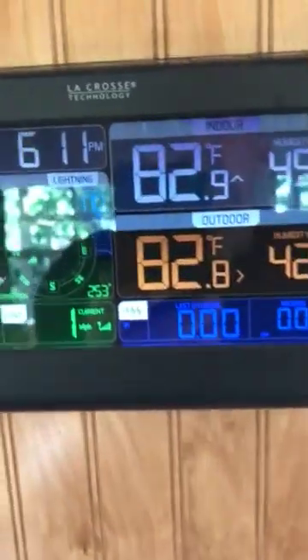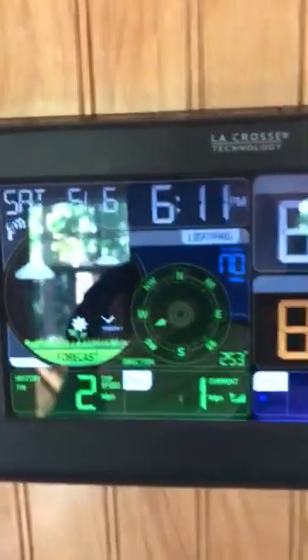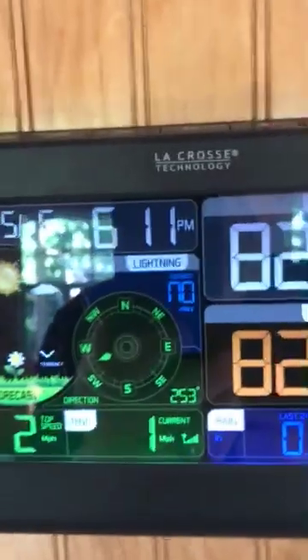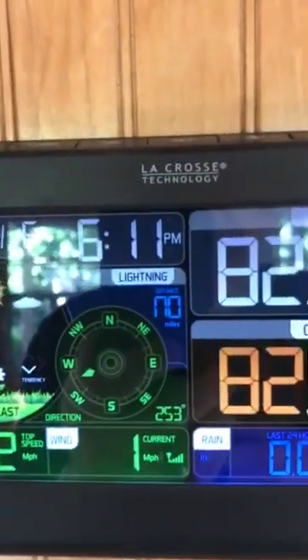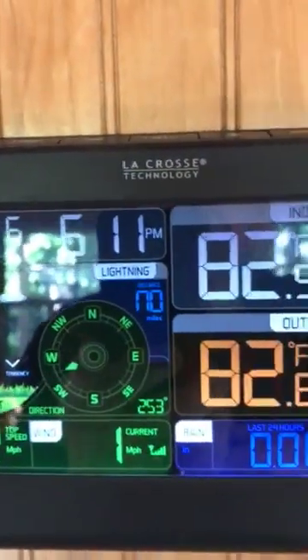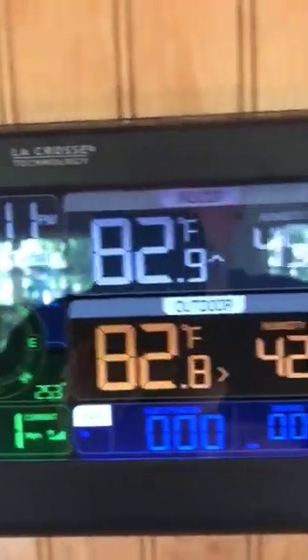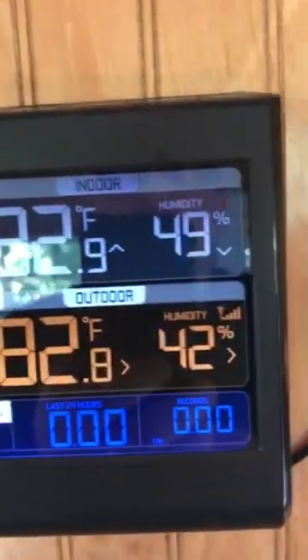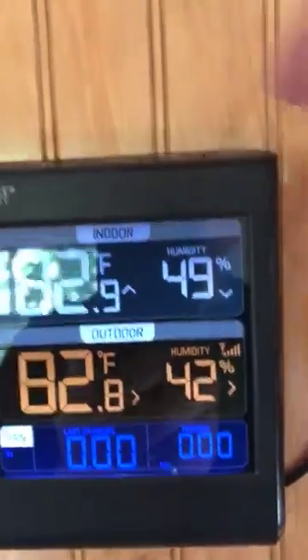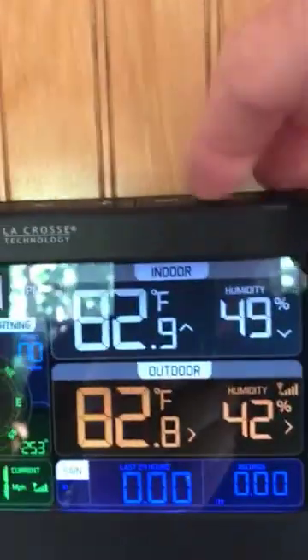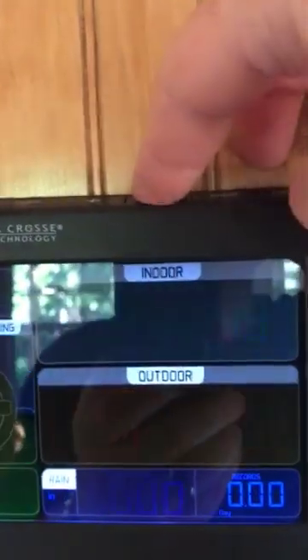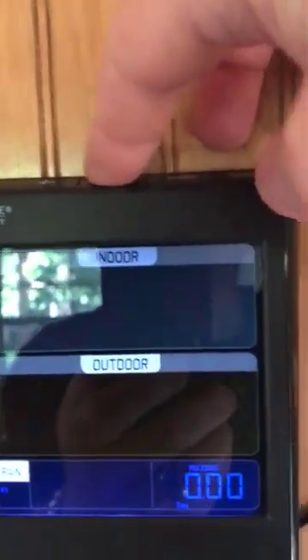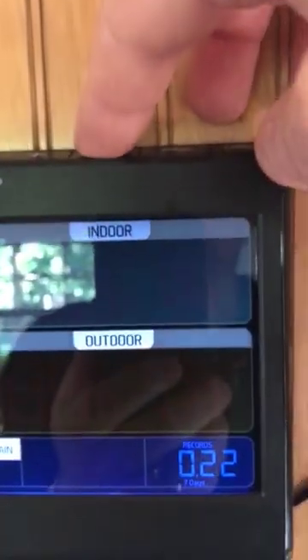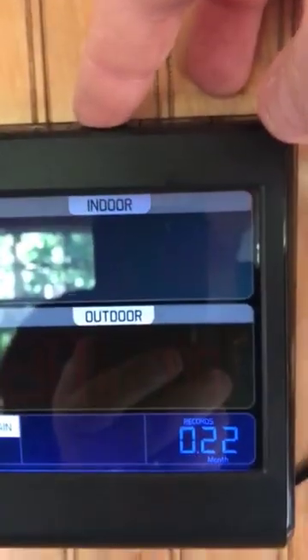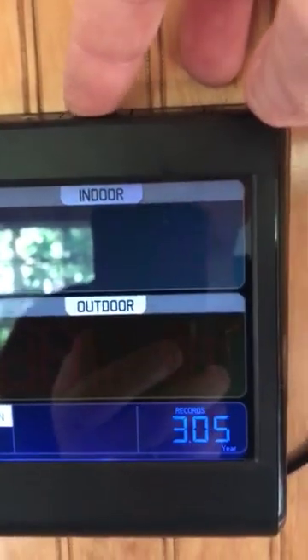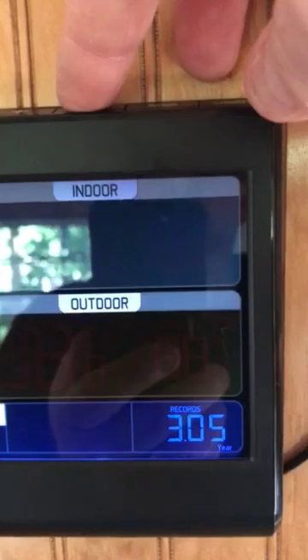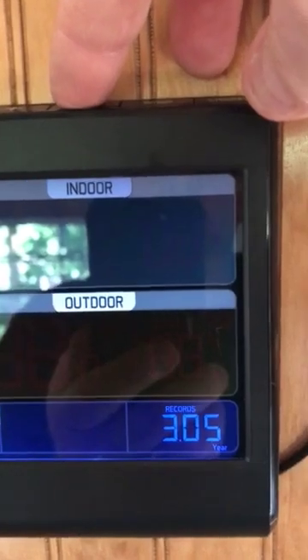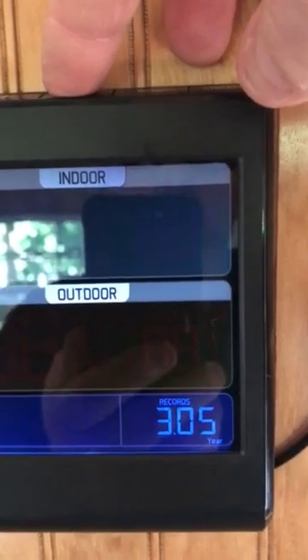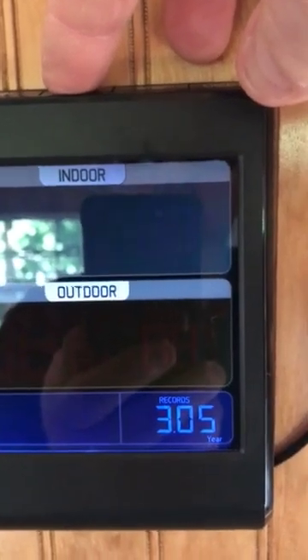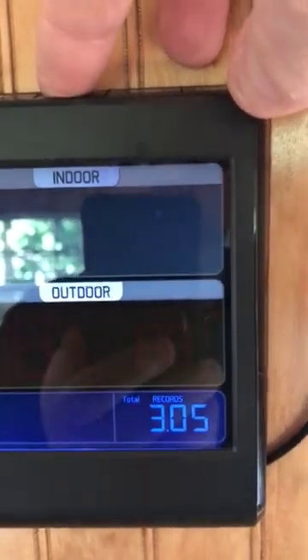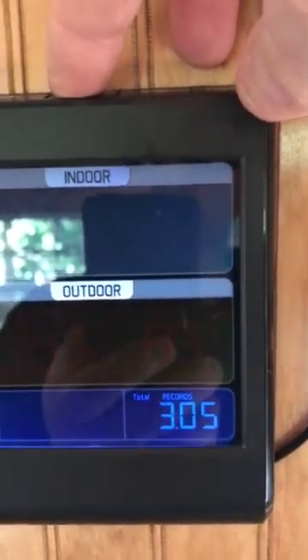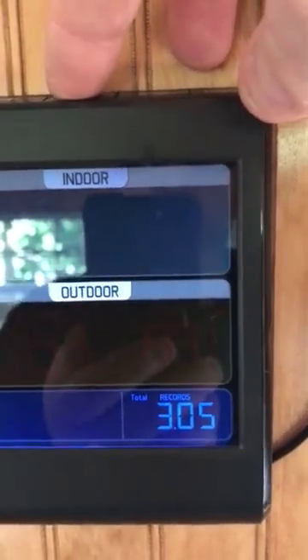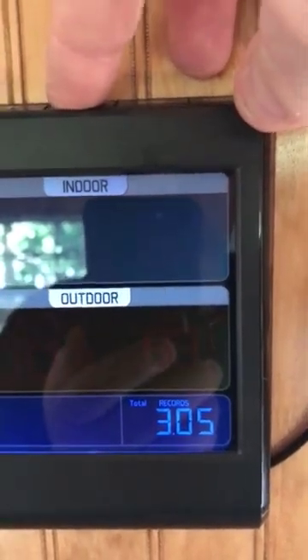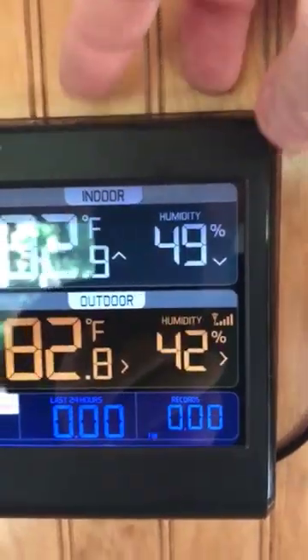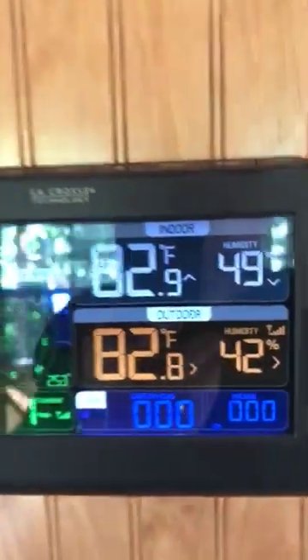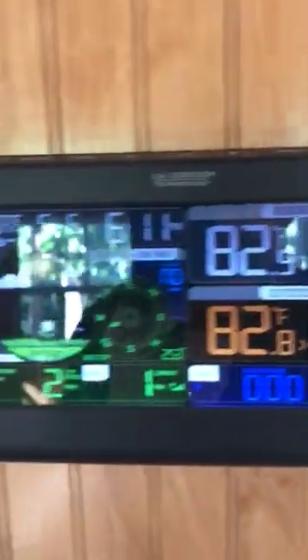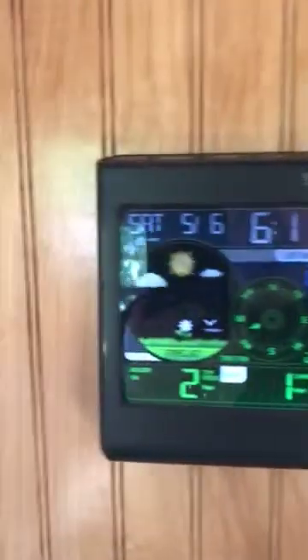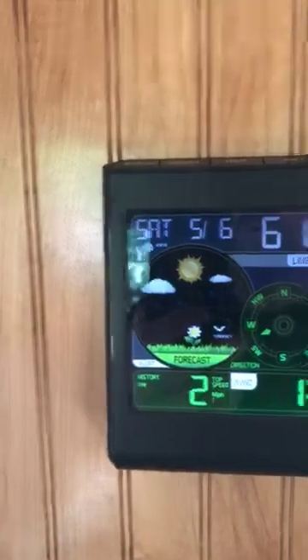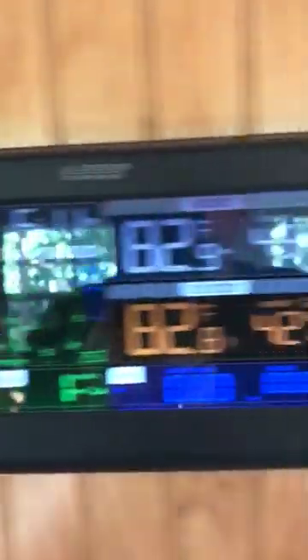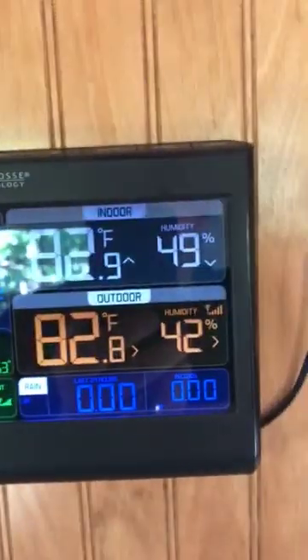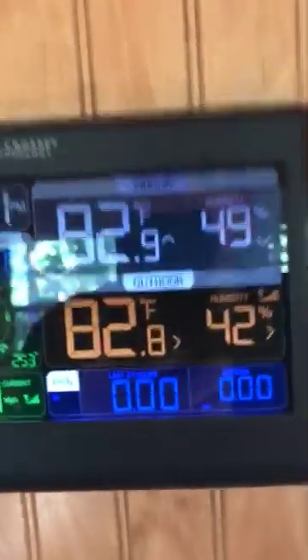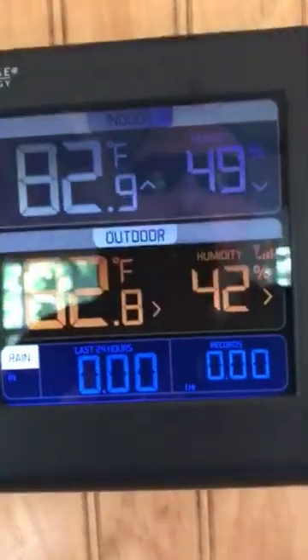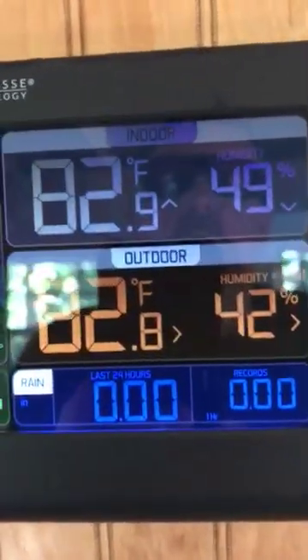My LaCrosse Technology weather station — you can see I've got three inches of rain so far this year since I've installed this contraption. A little warm today but nice.